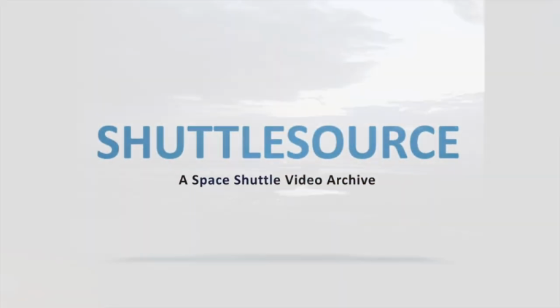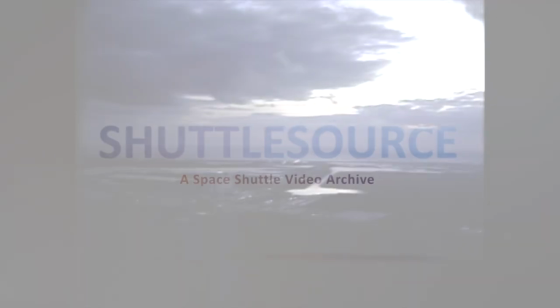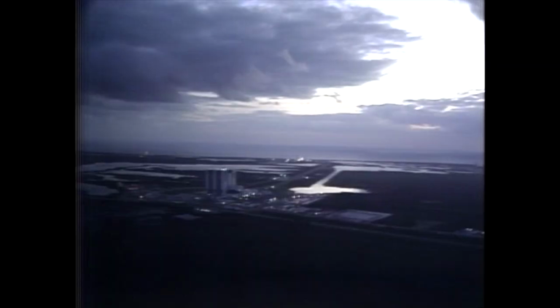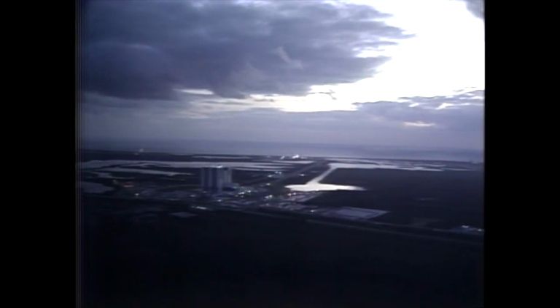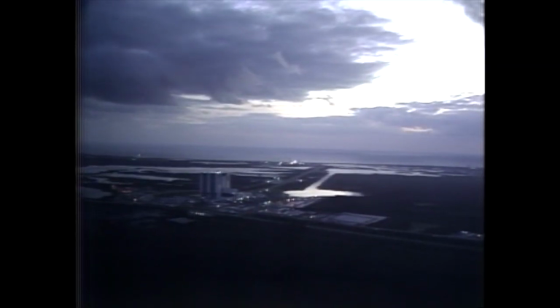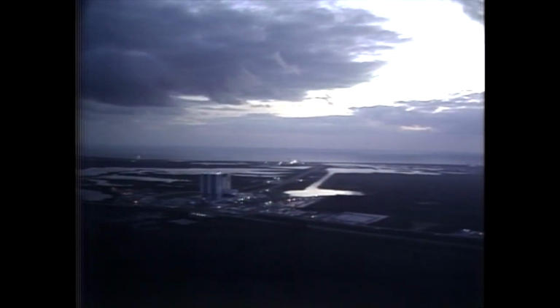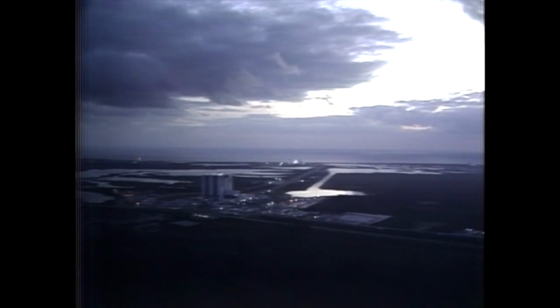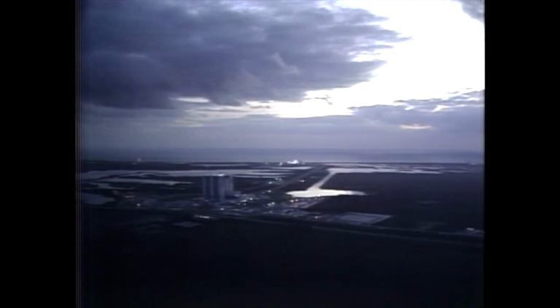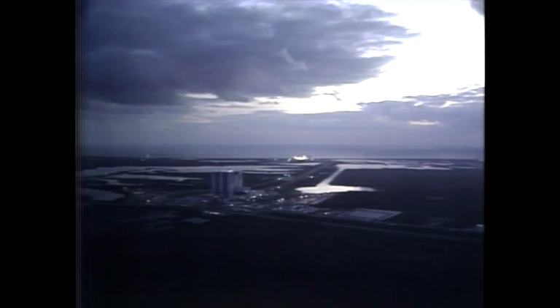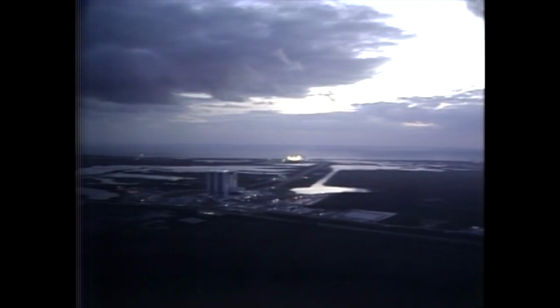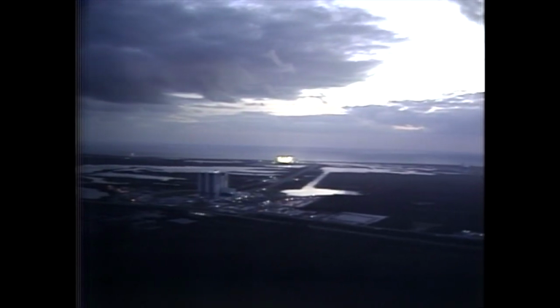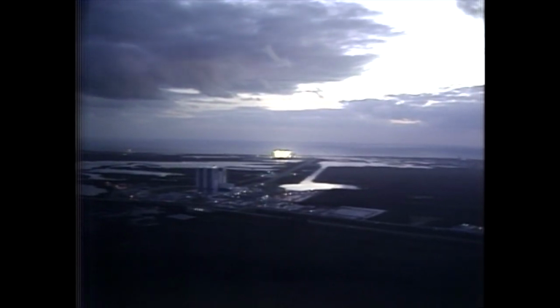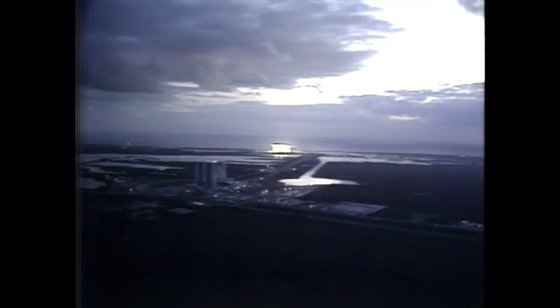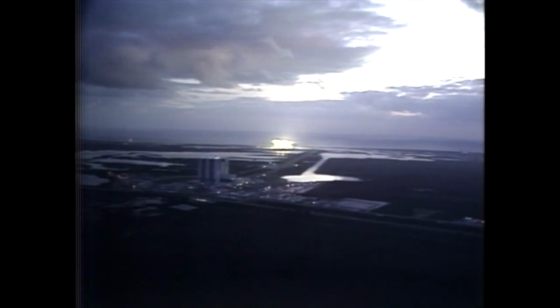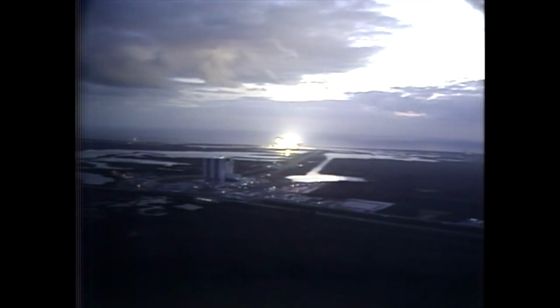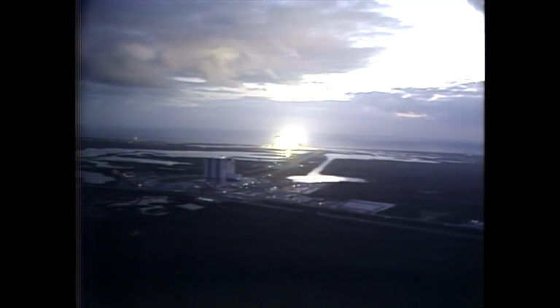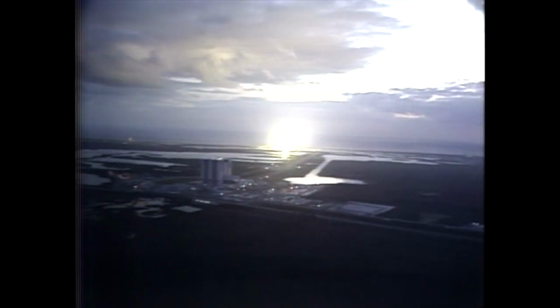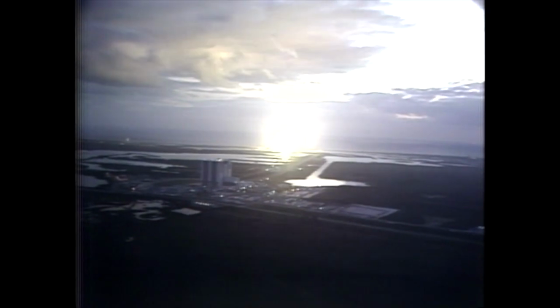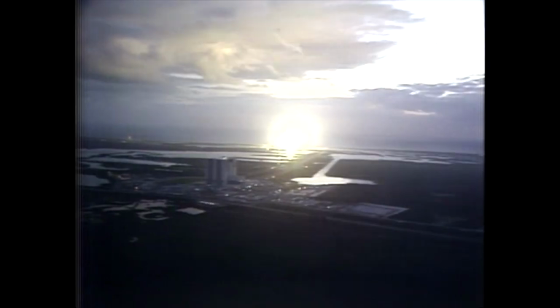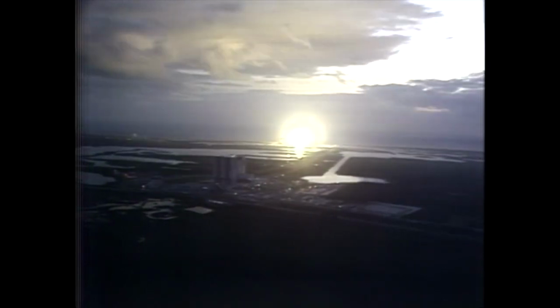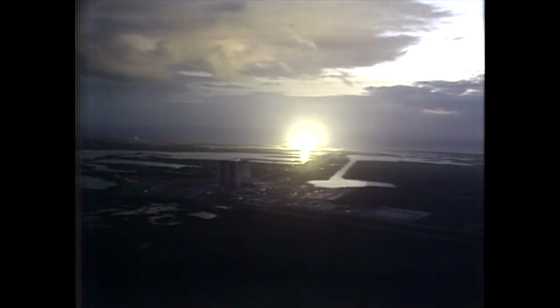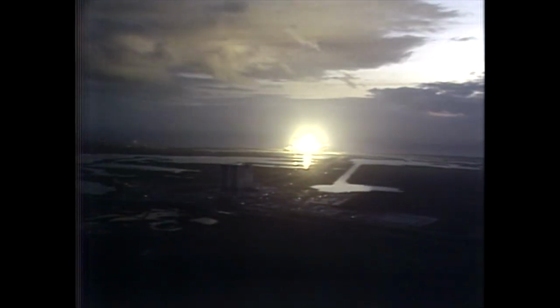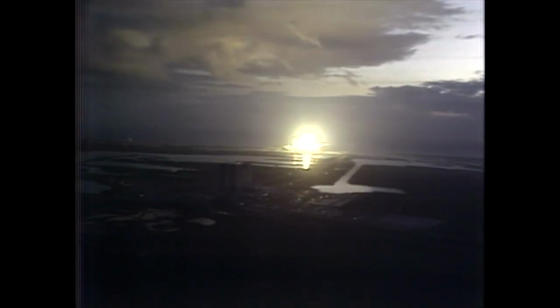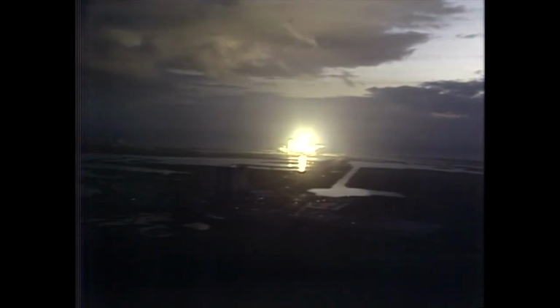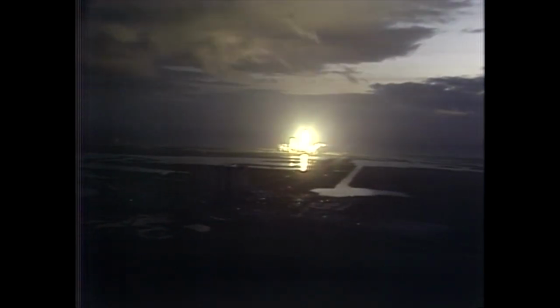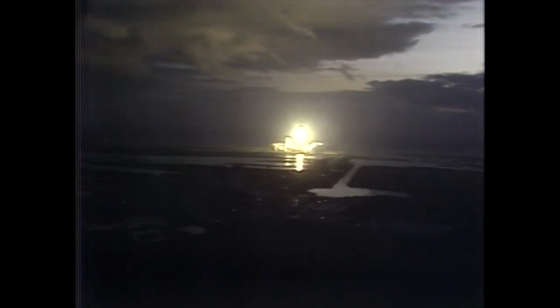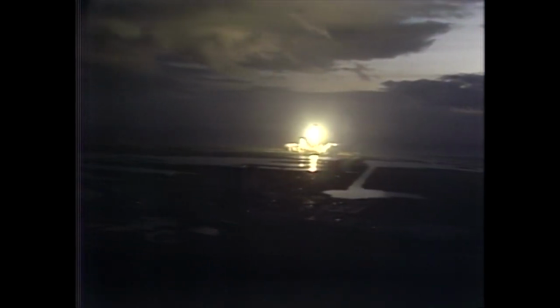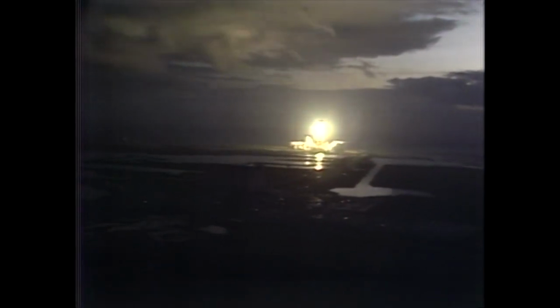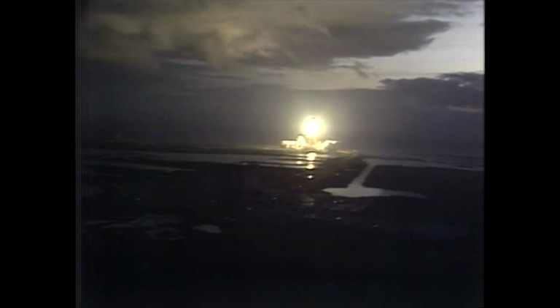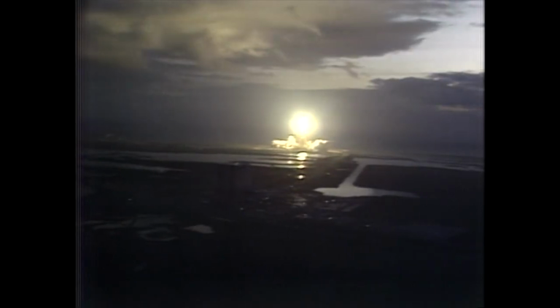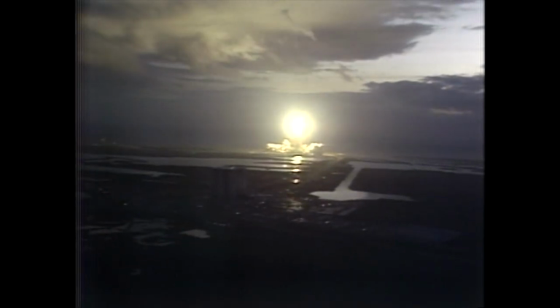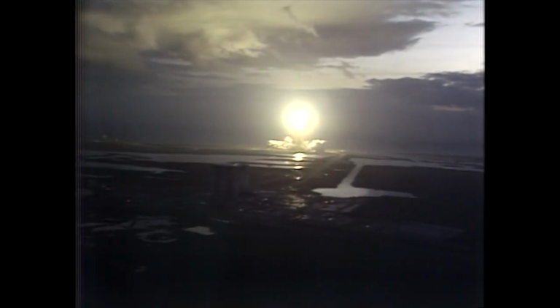Five, three, two, one, zero. We have SRB ignition and history's largest astronaut crew is on its way. Houston control is now. All main engines running at 100%.